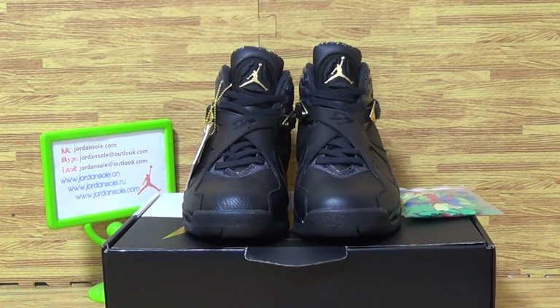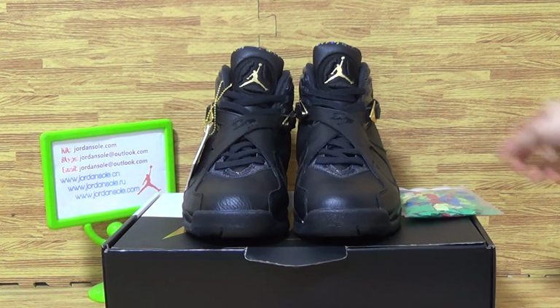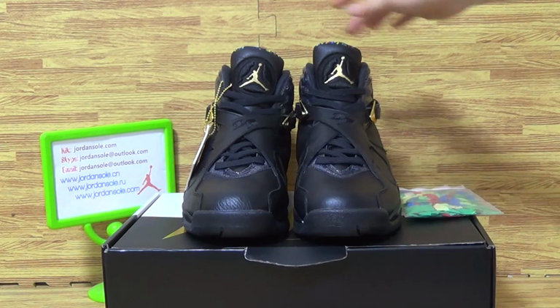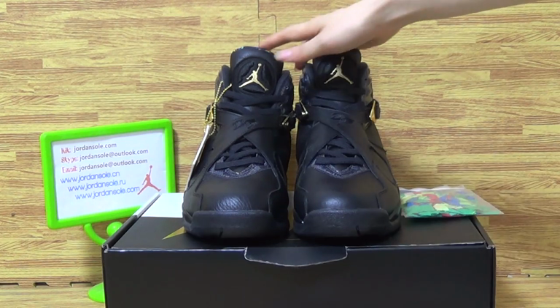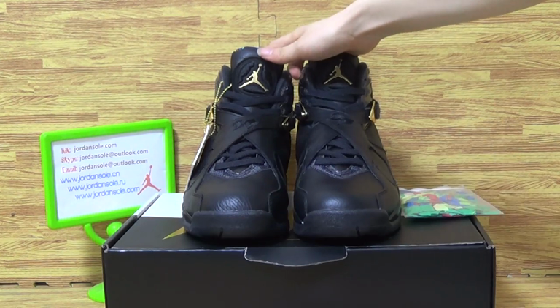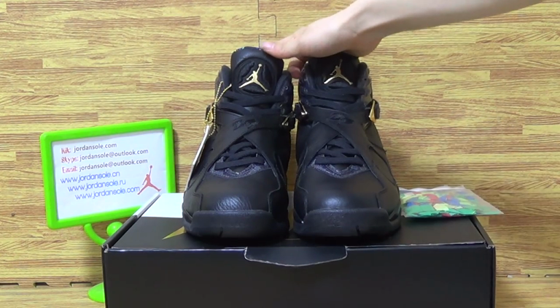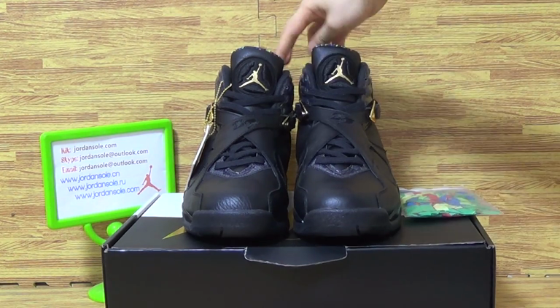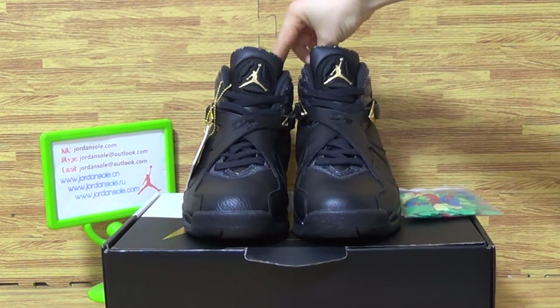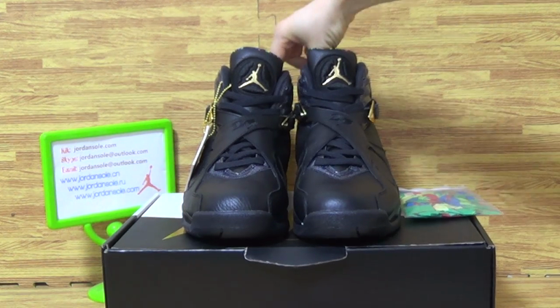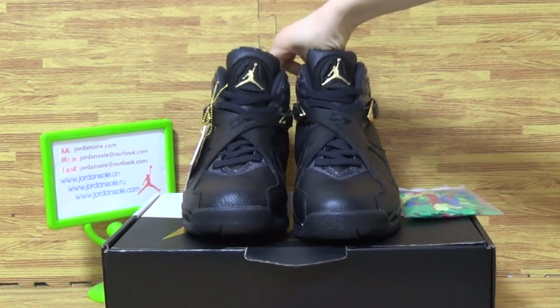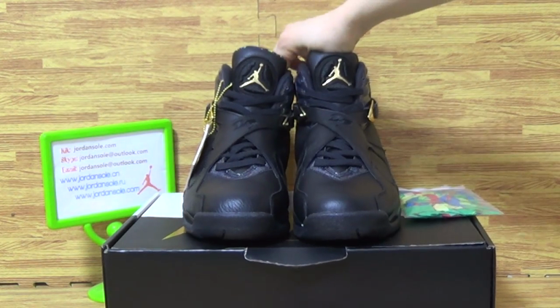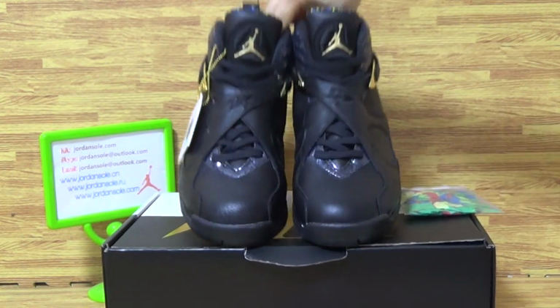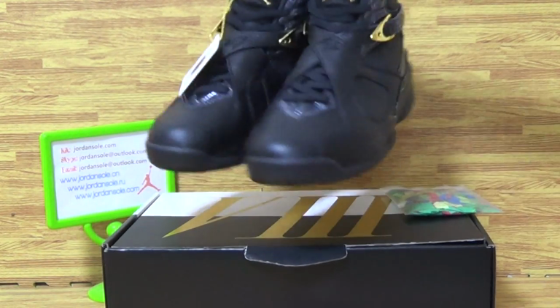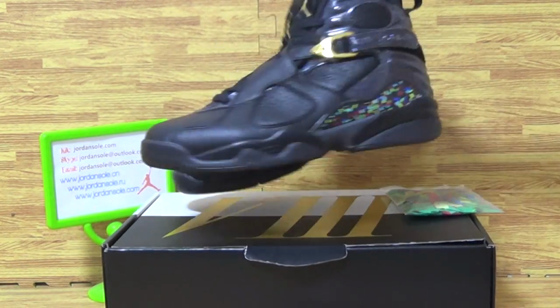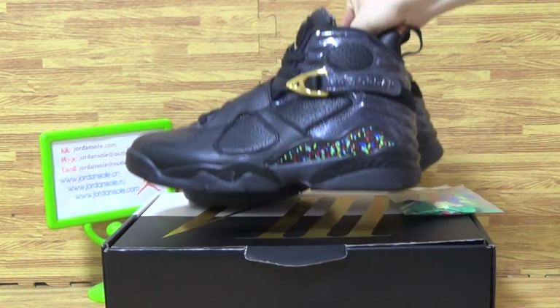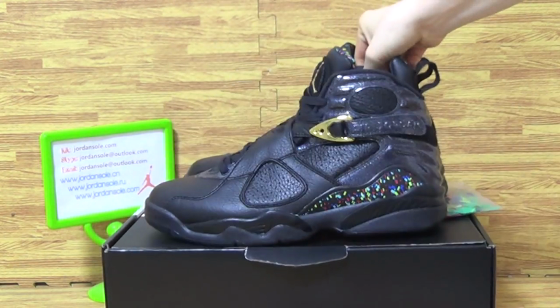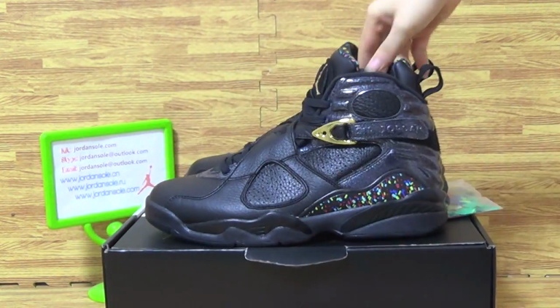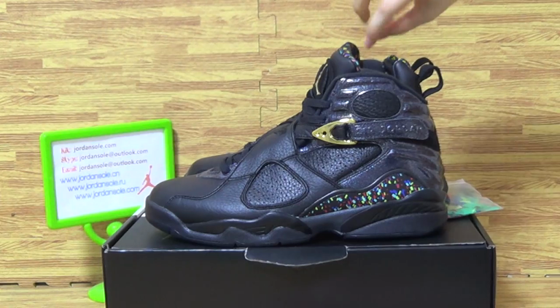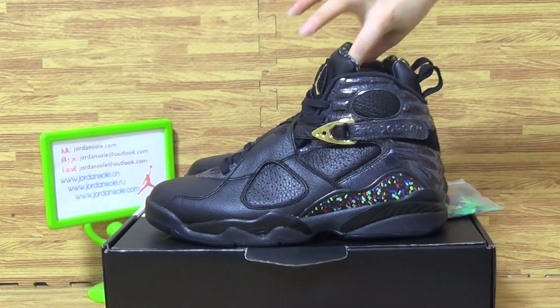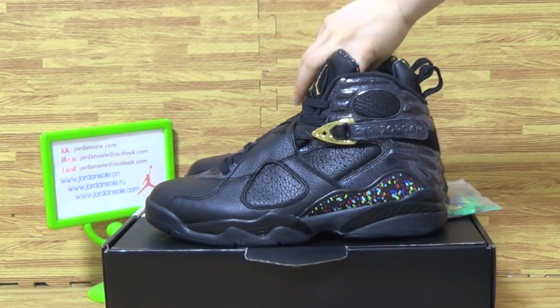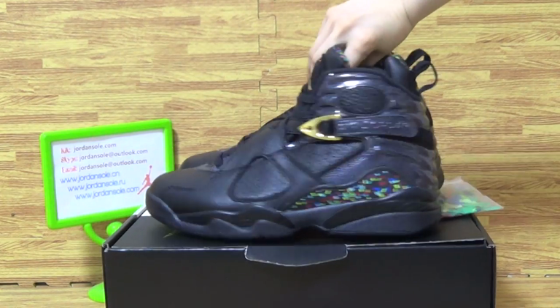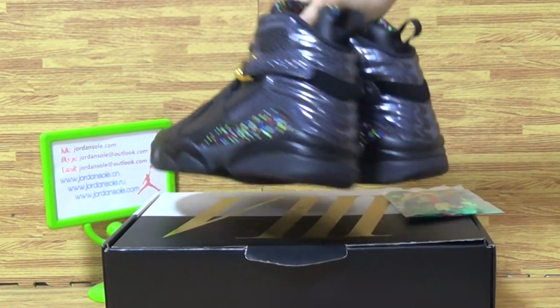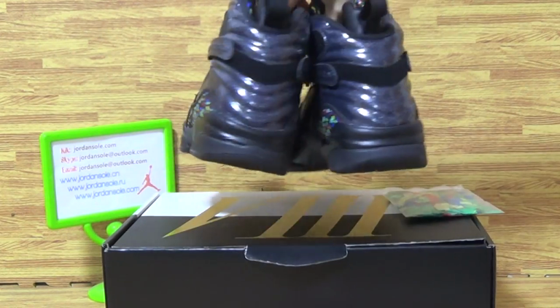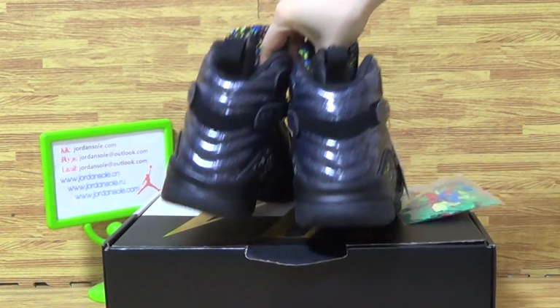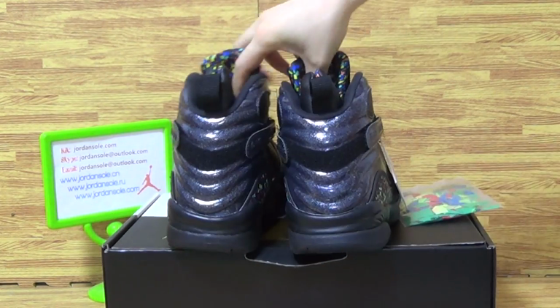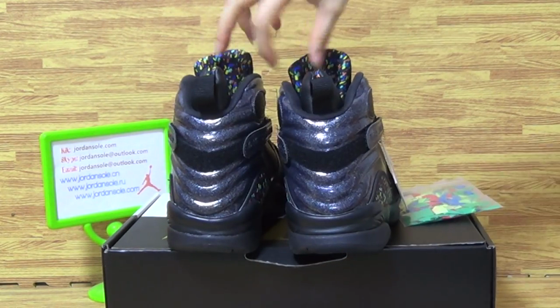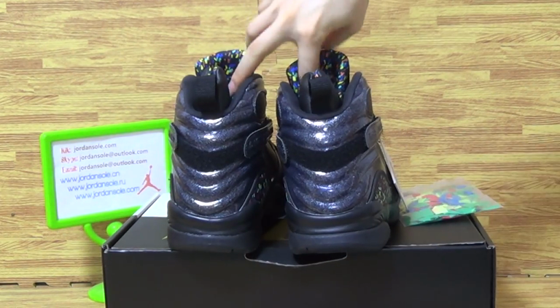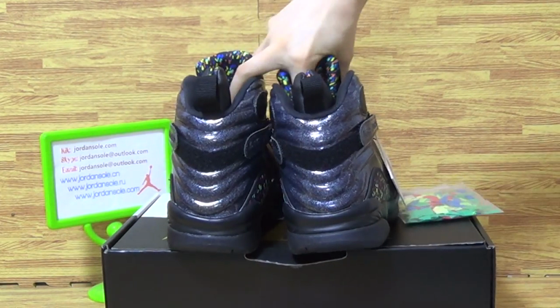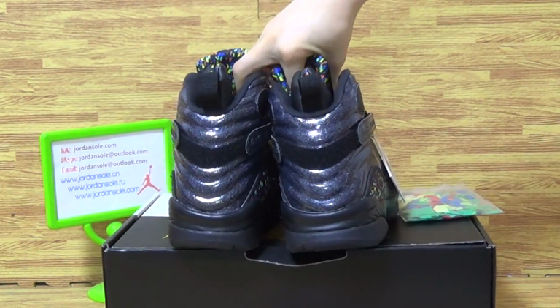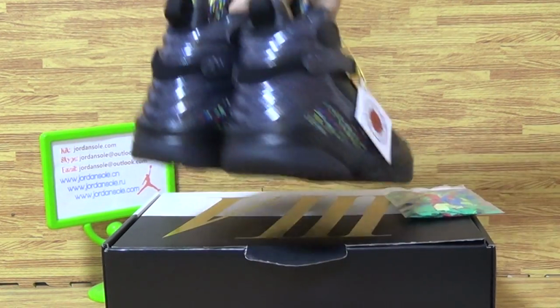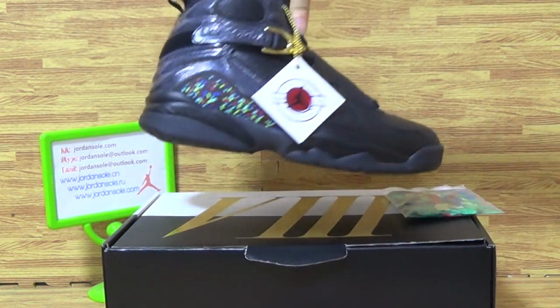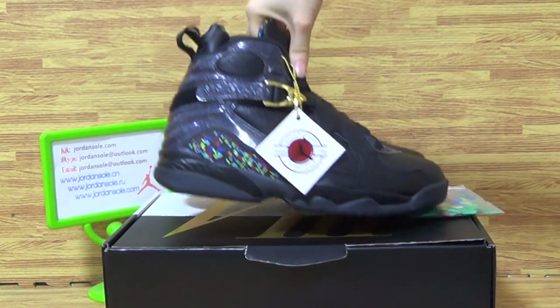Okay, and today I will show you guys this pair of shoes — the Authentic Color Jordan 8 Confetti. It comes with a black colorway, black color.